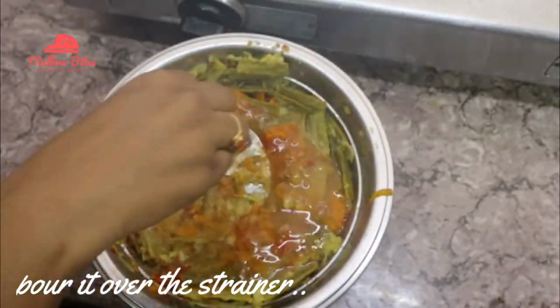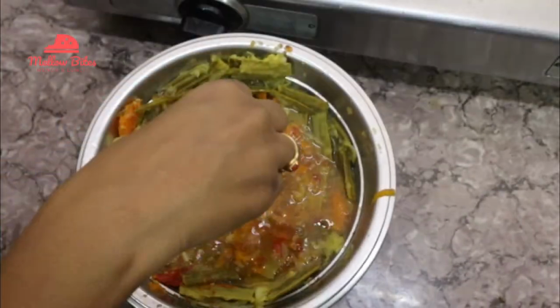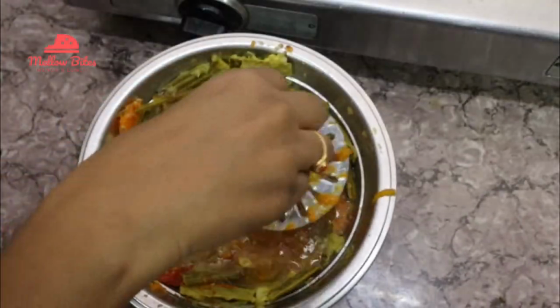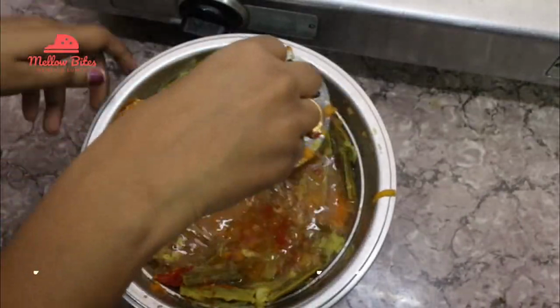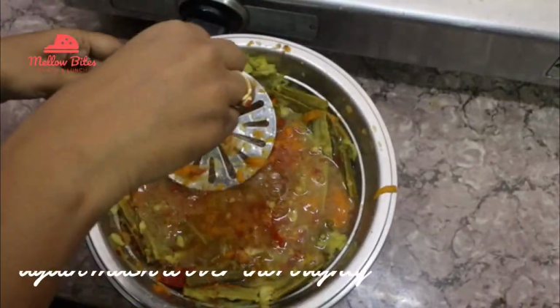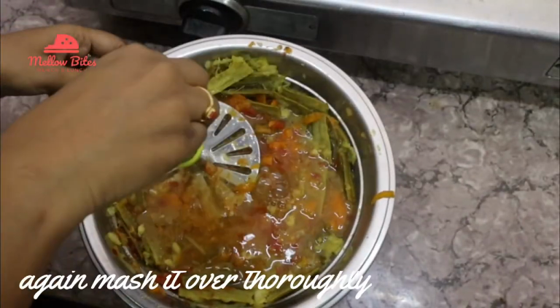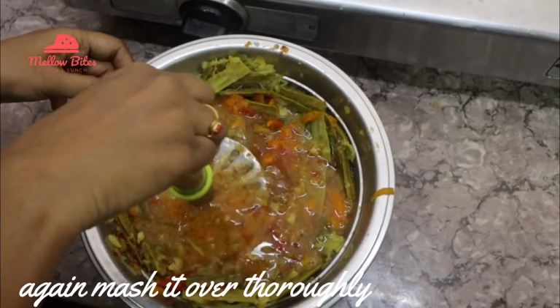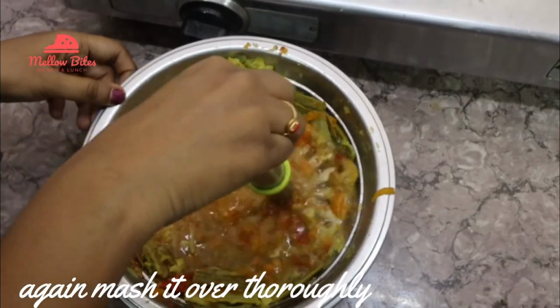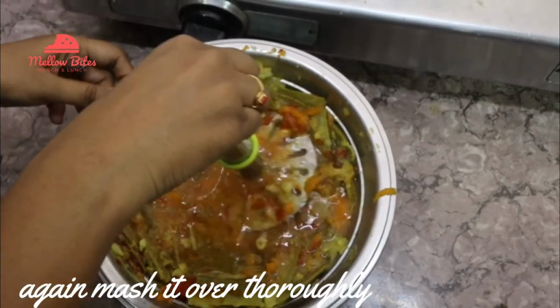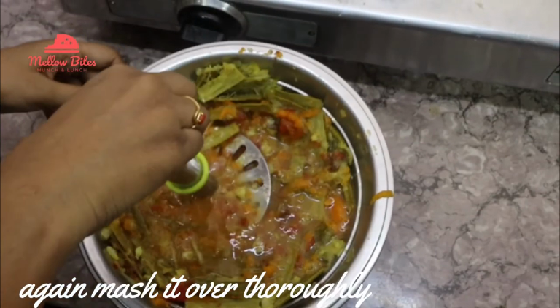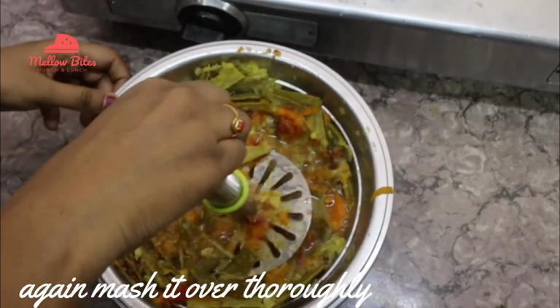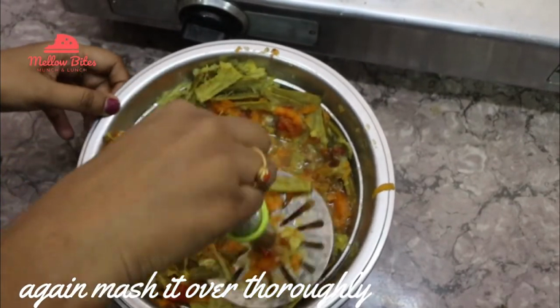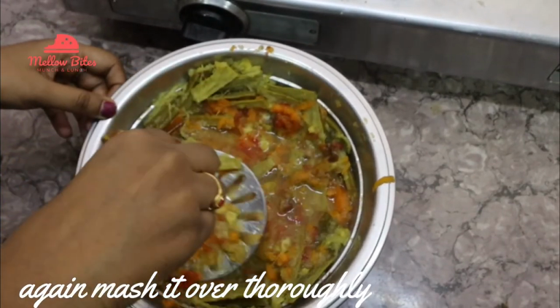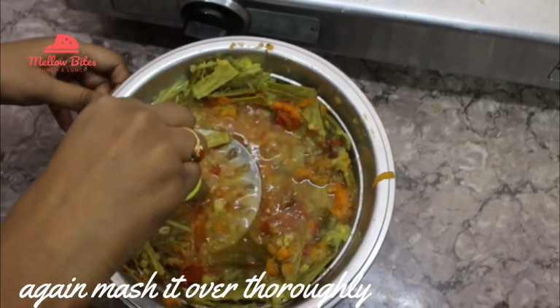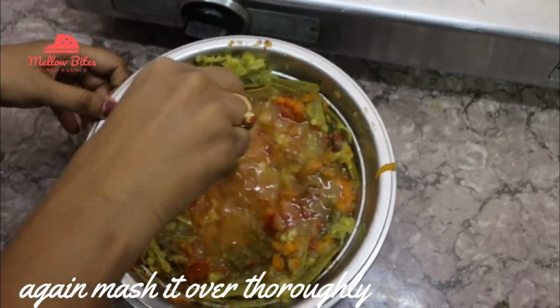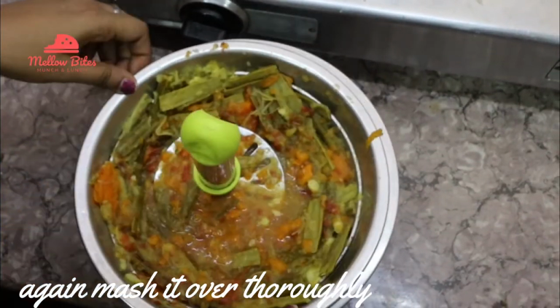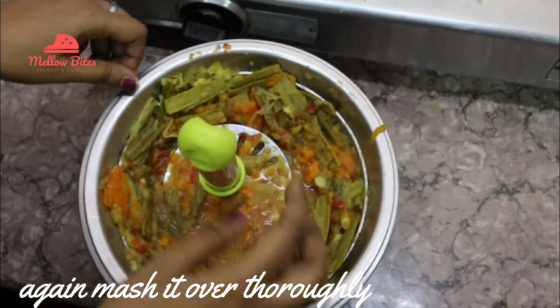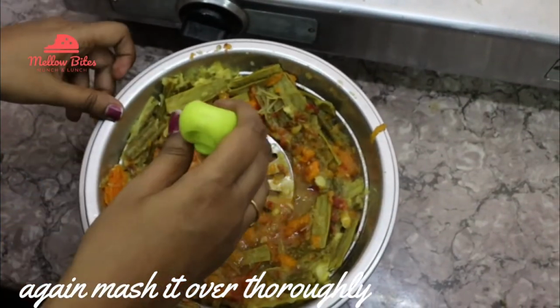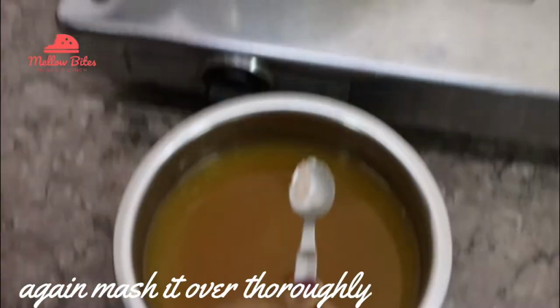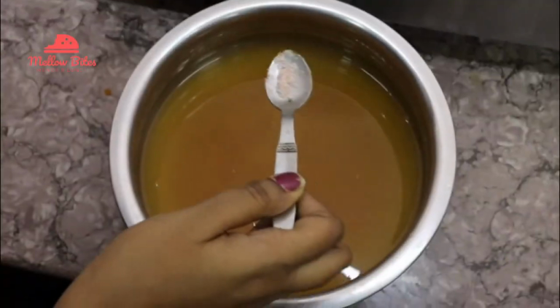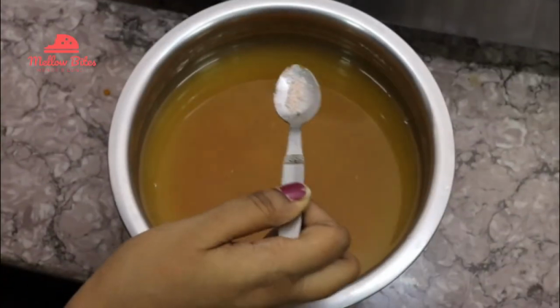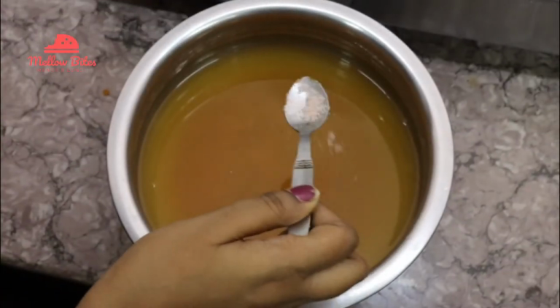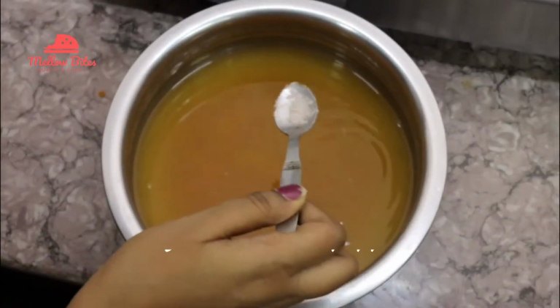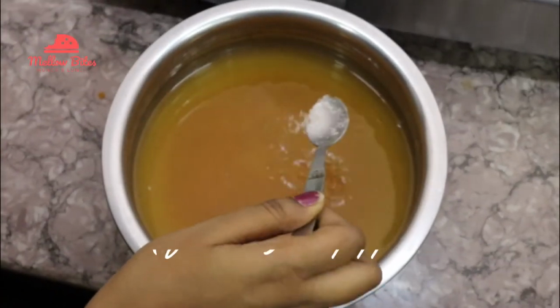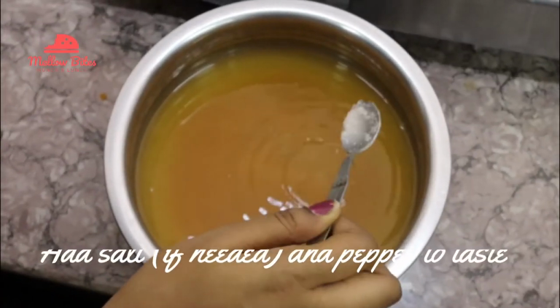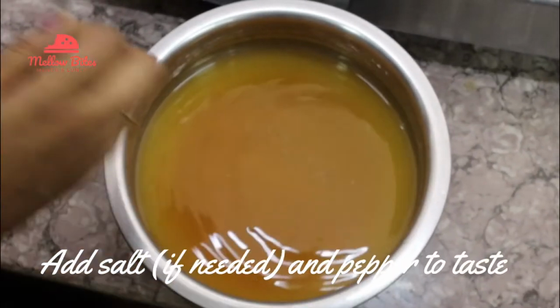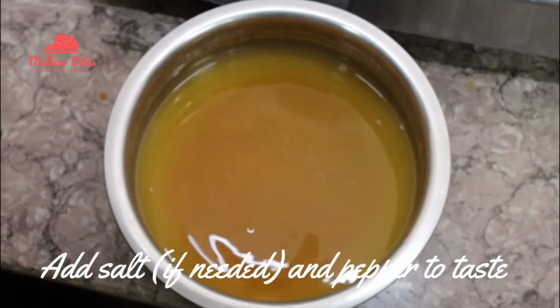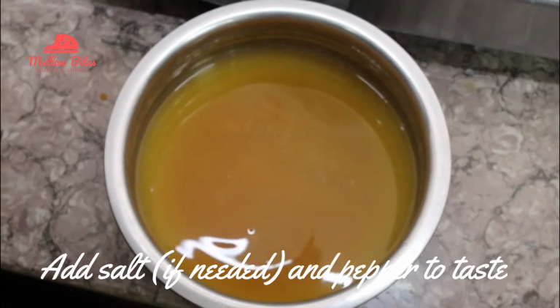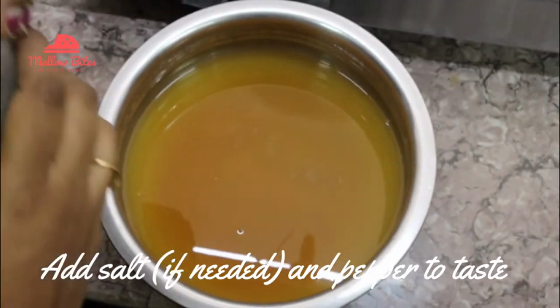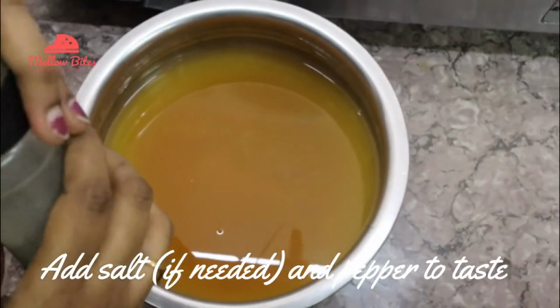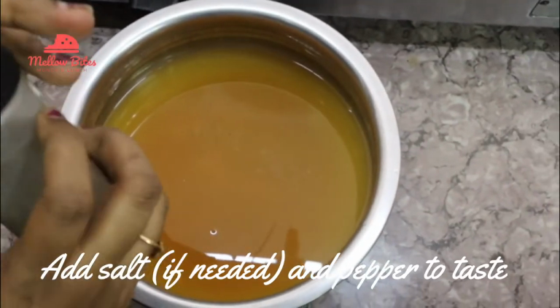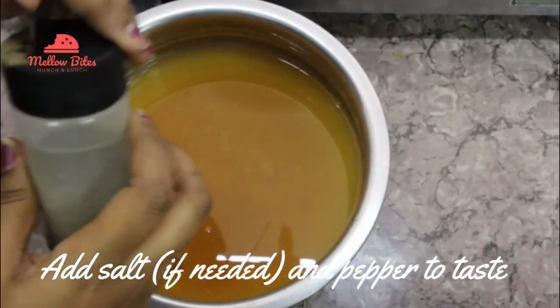Then again mash it thoroughly. Add in some salt and pepper to taste.